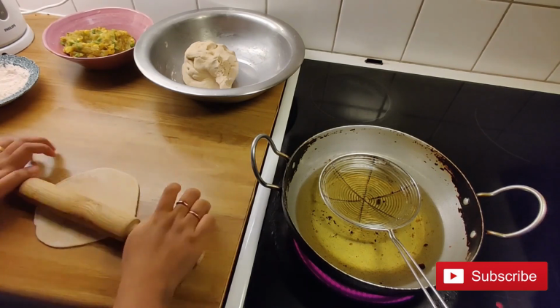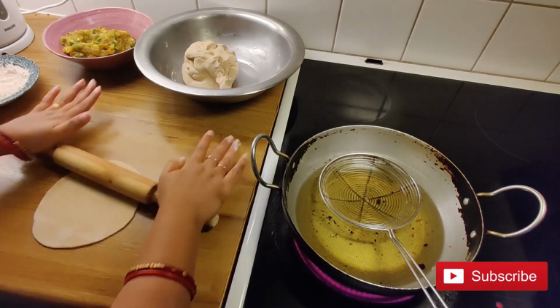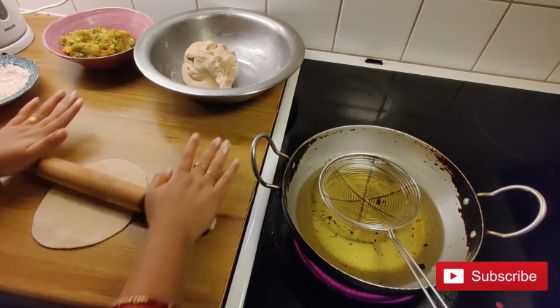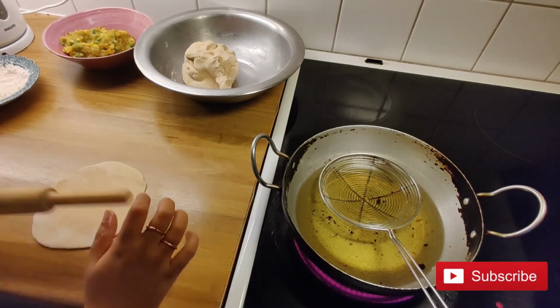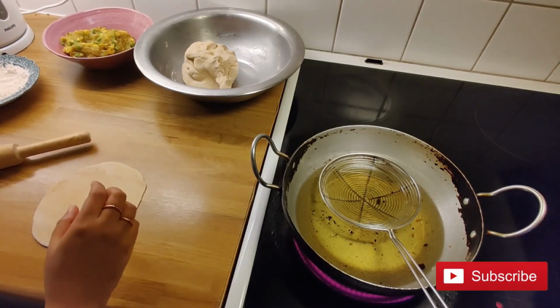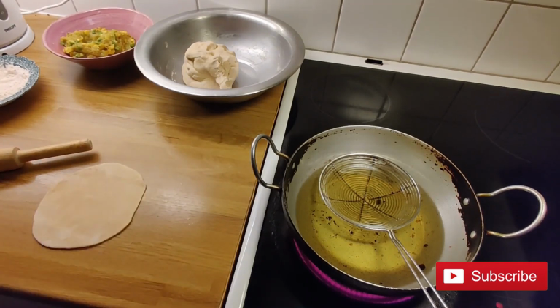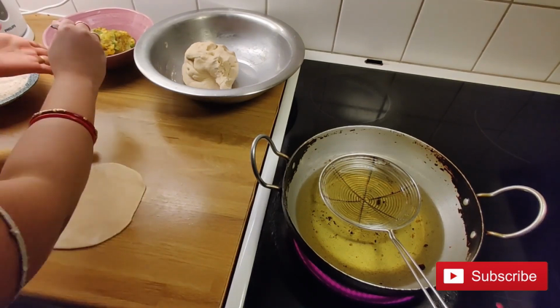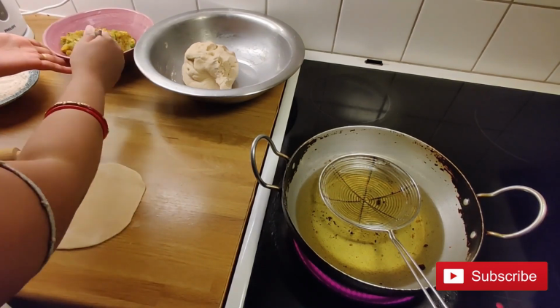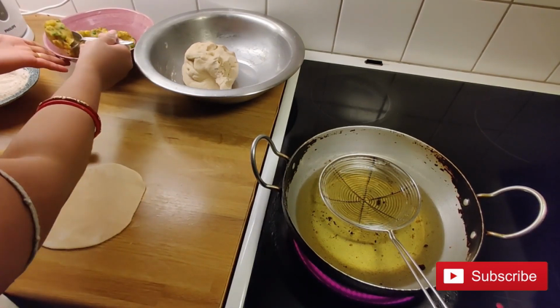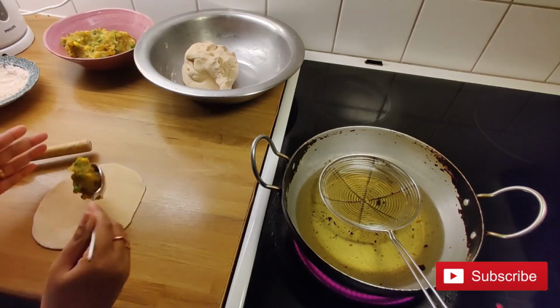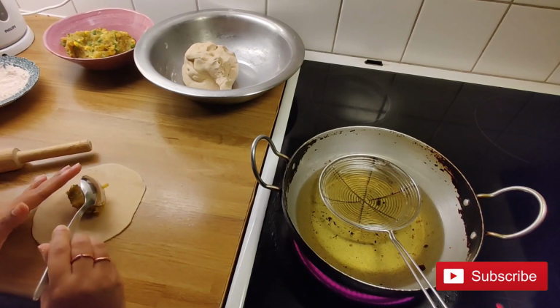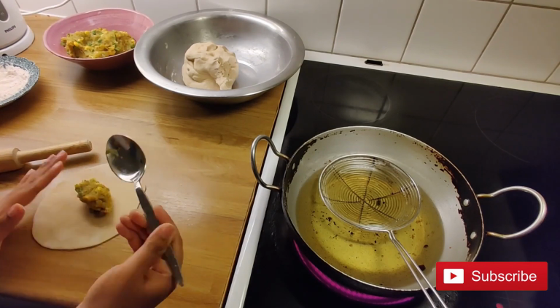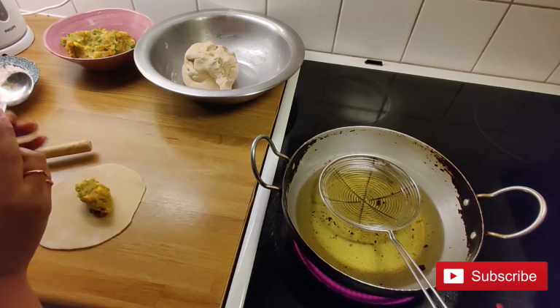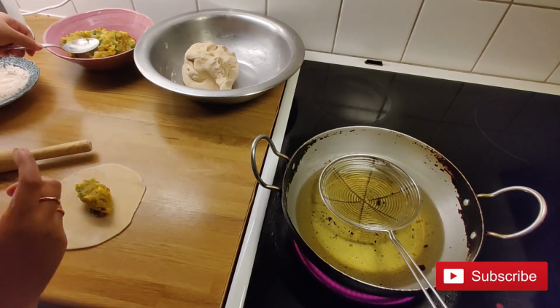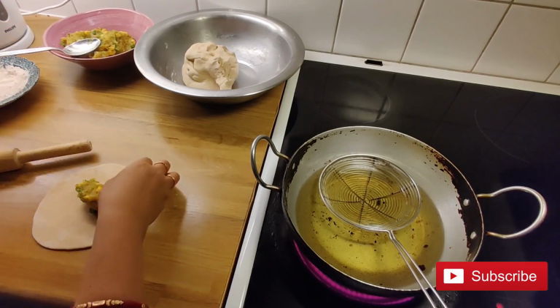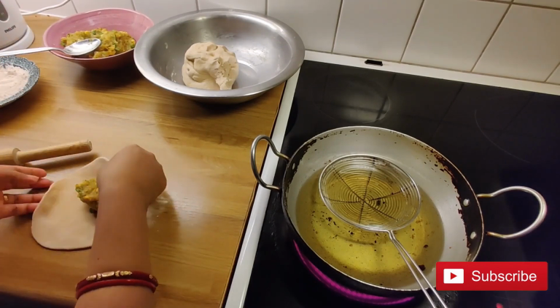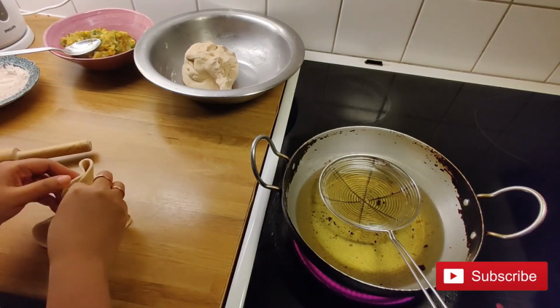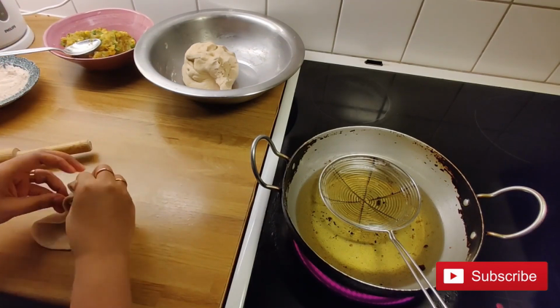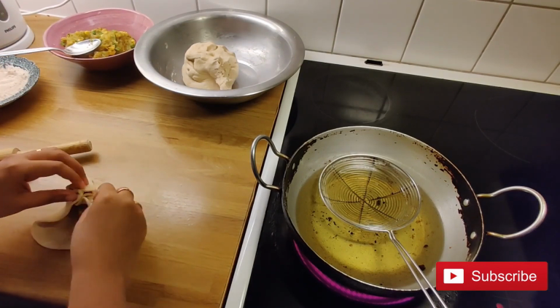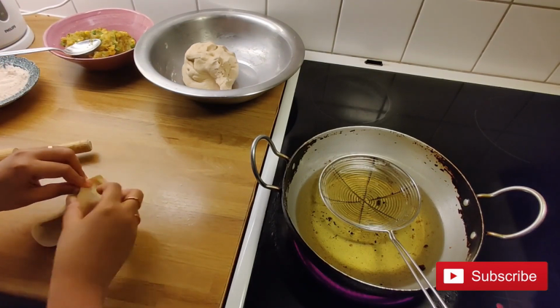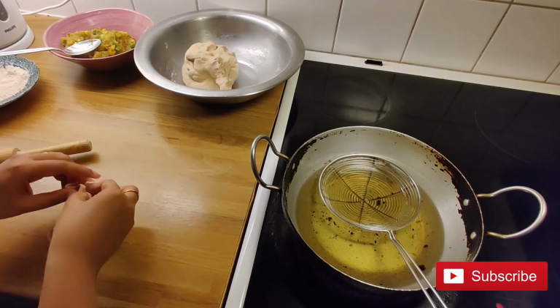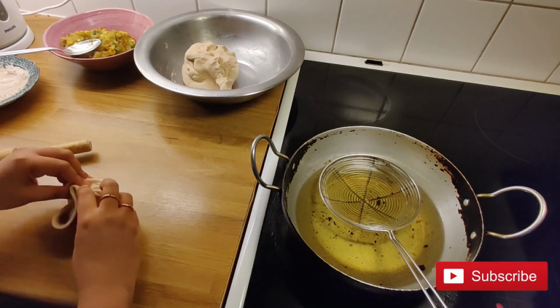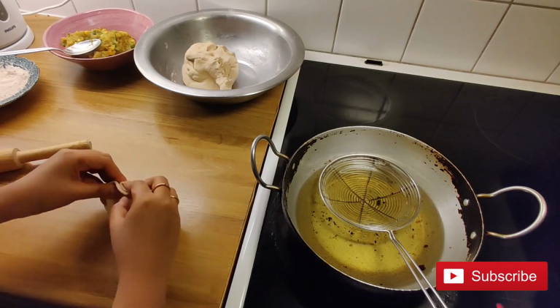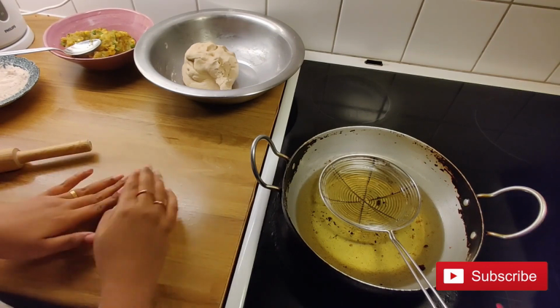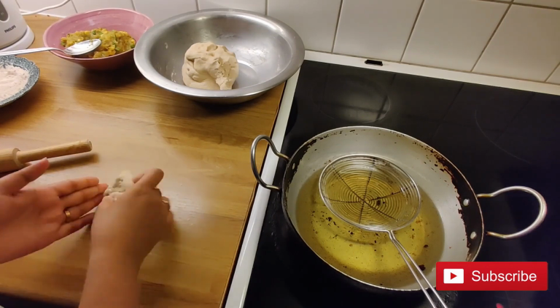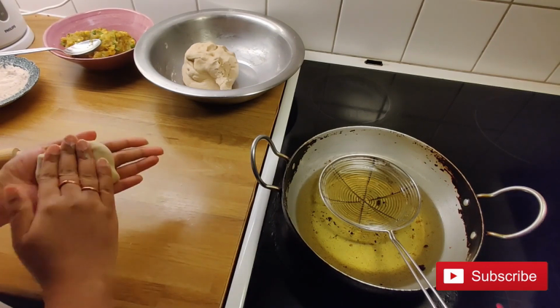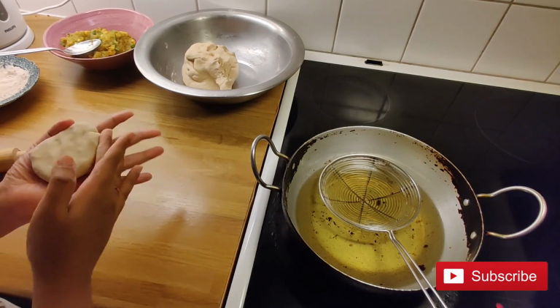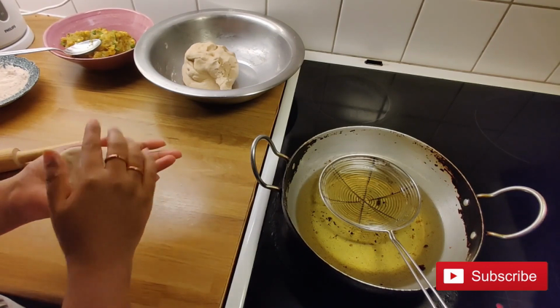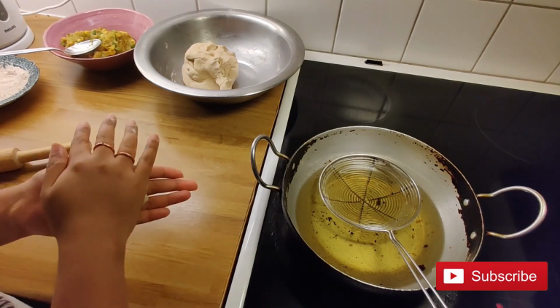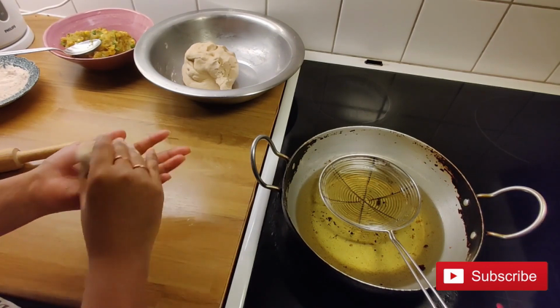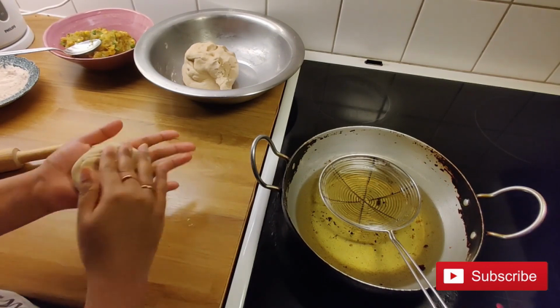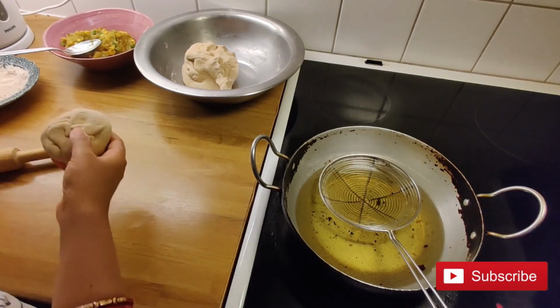In the center, take 1 spoon of stuffing, place it in the center, and close it. Dust it with some flour and roll it out again.